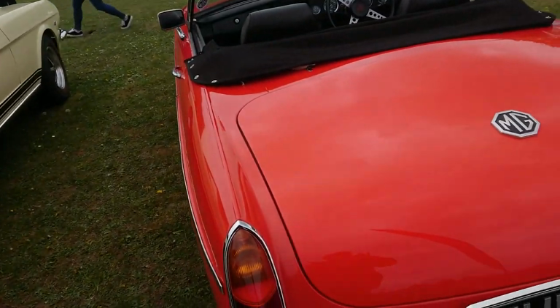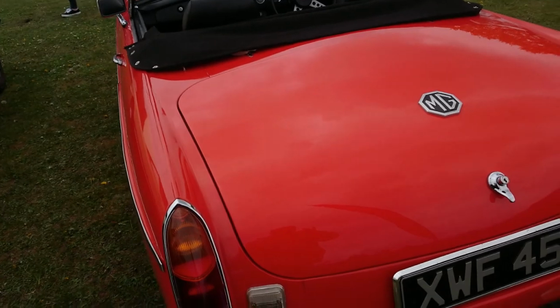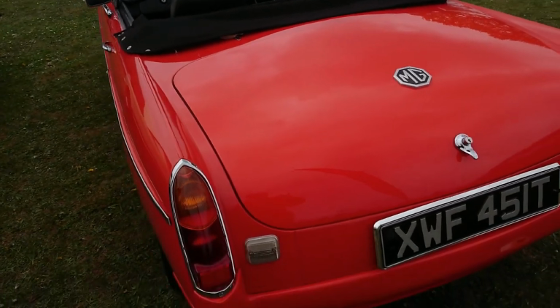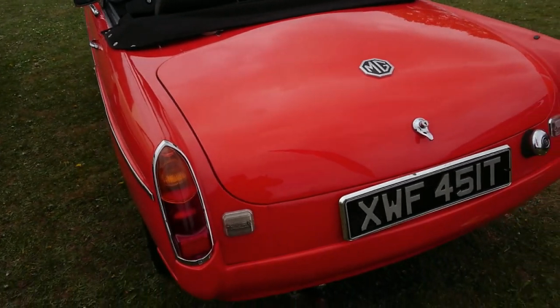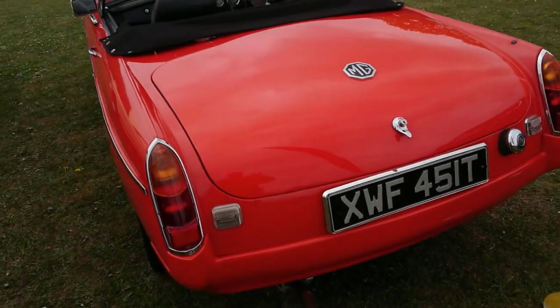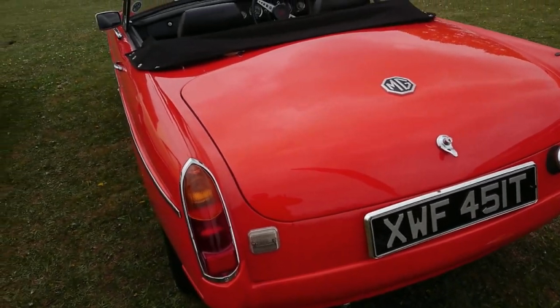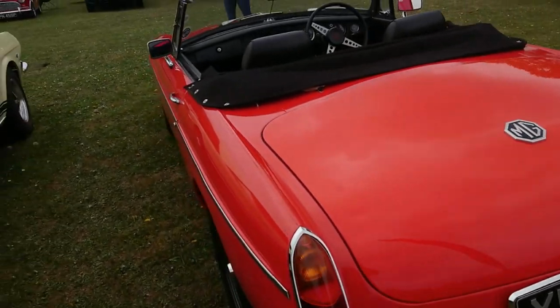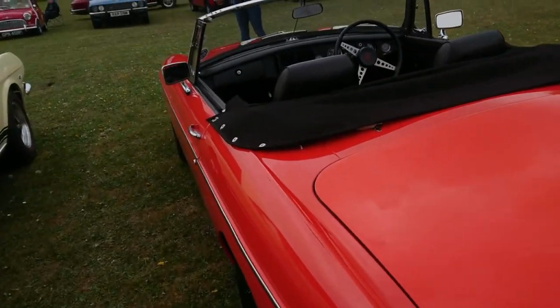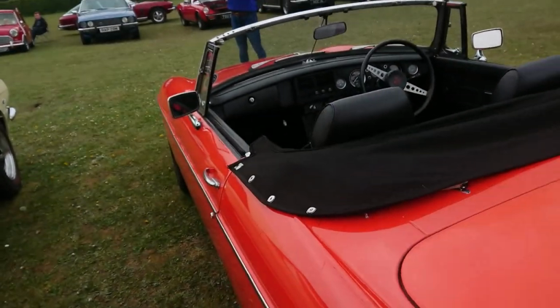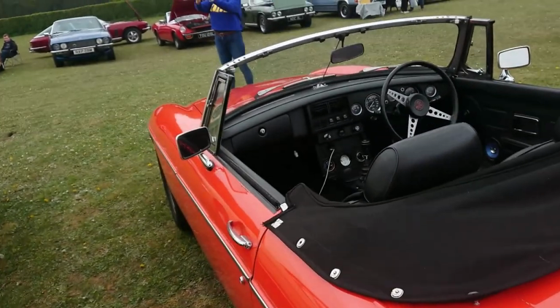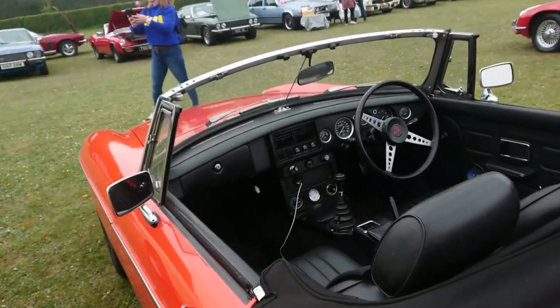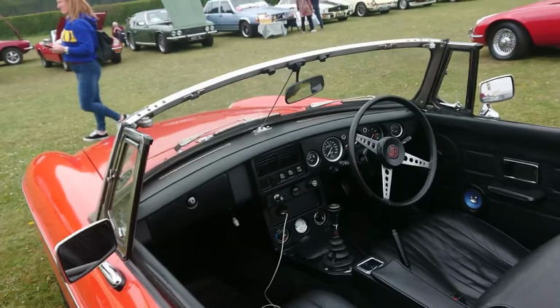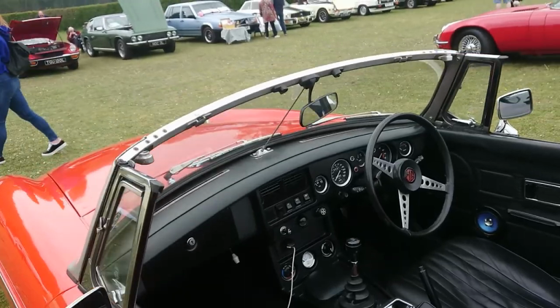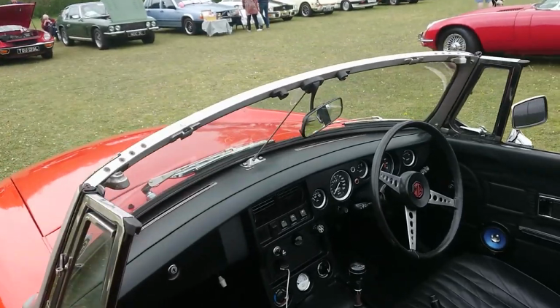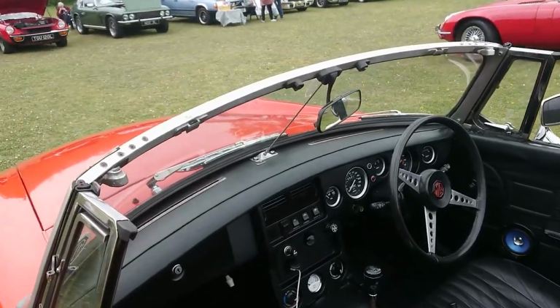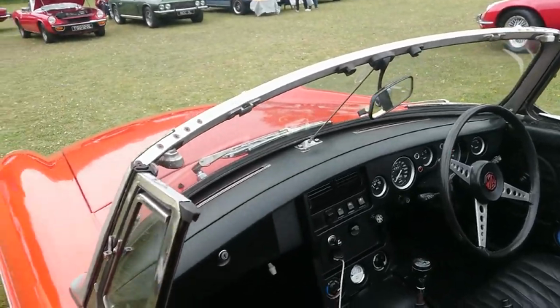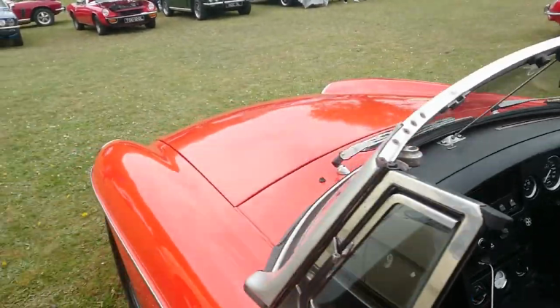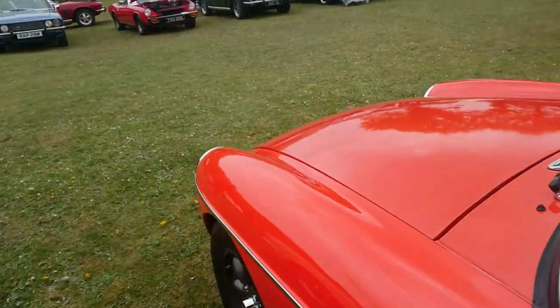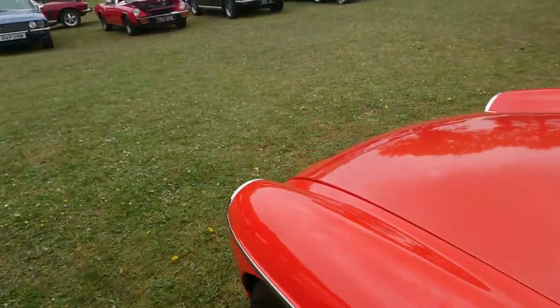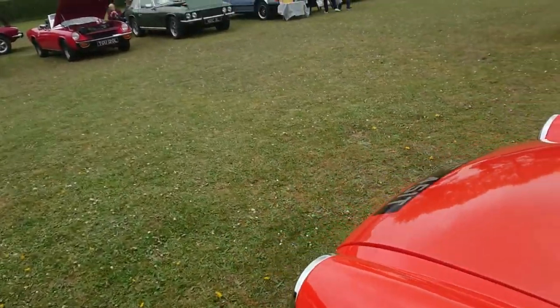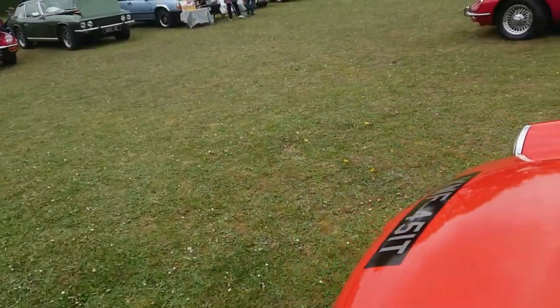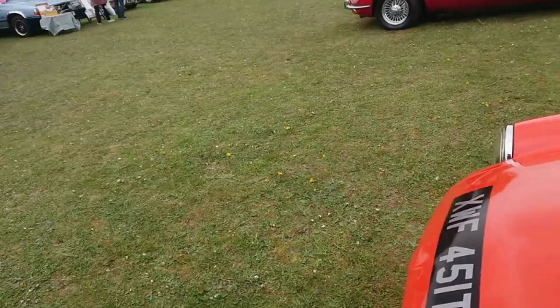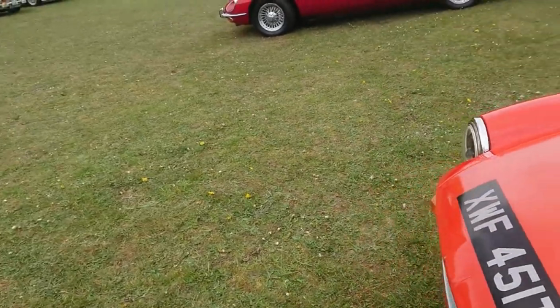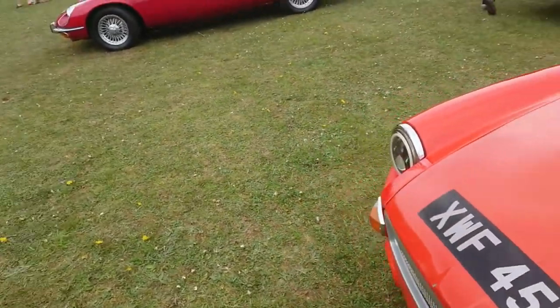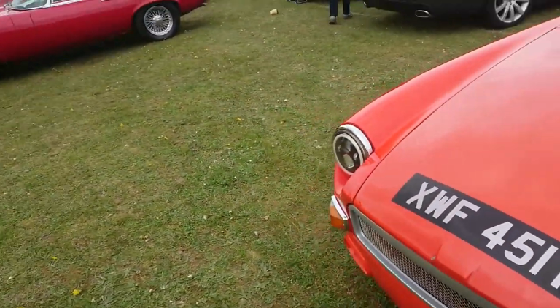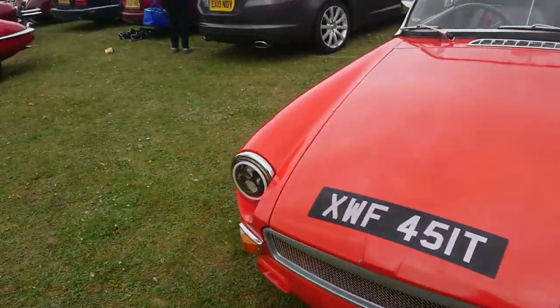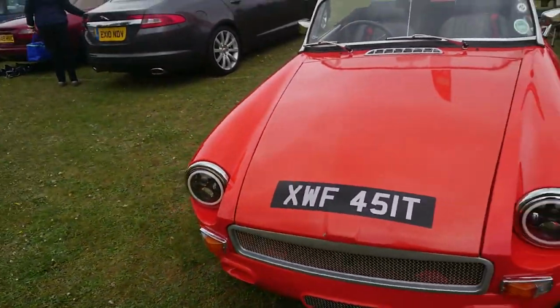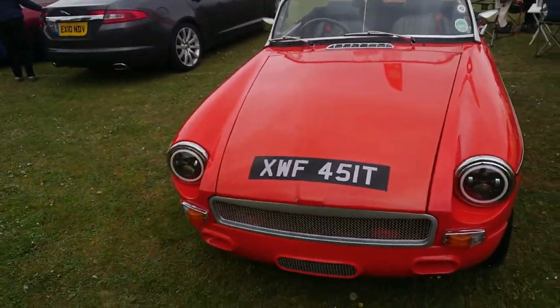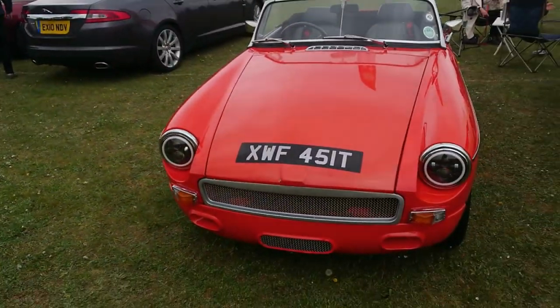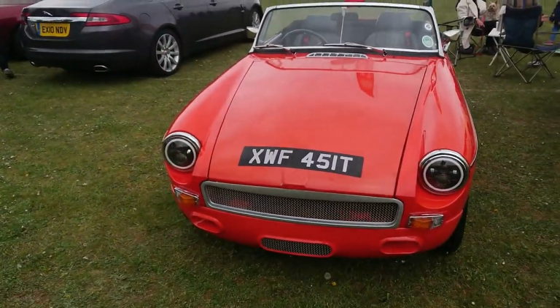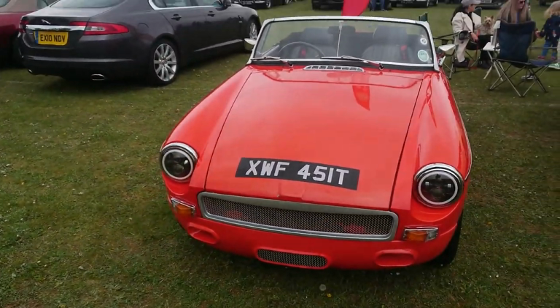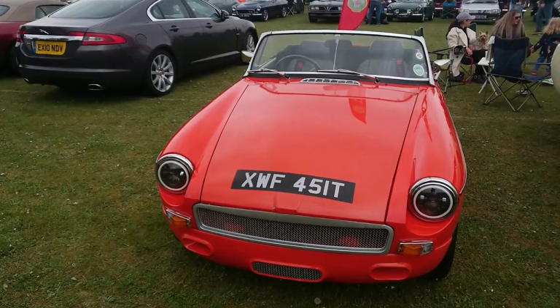1978-79 MGB Roadster. This would have had the chrome bumpers on it originally, but they've been removed, so it's completely bumperless now — which is the way some people like them. And they have improved the headlamps as well.